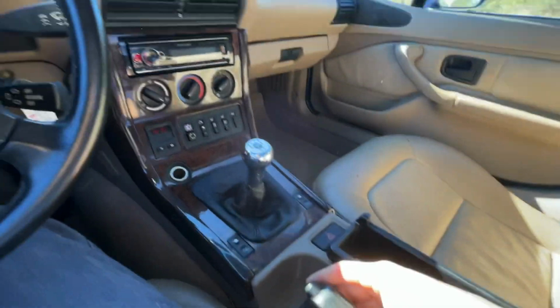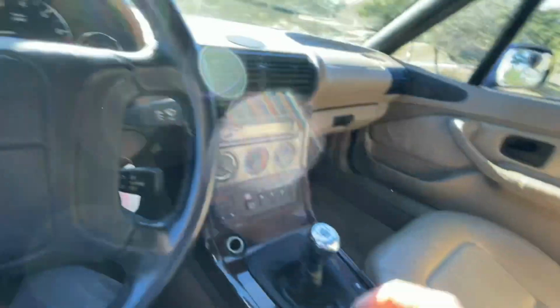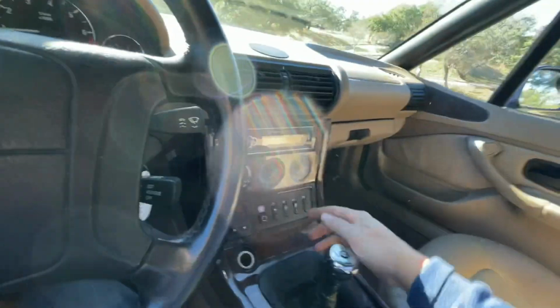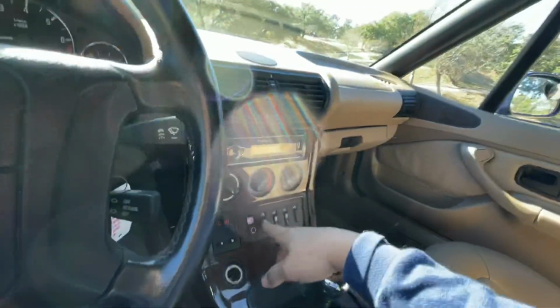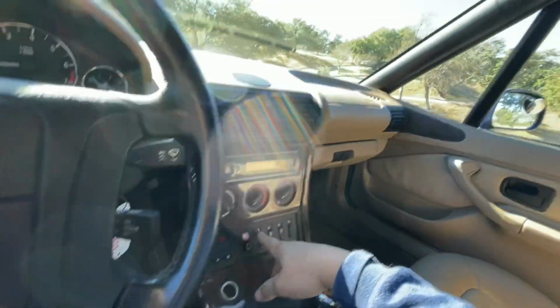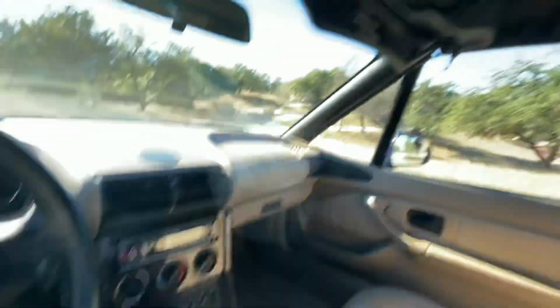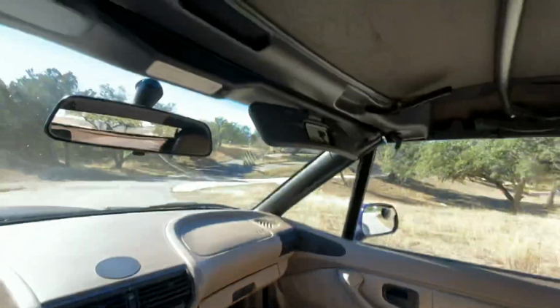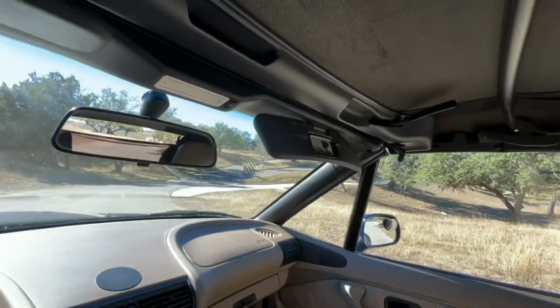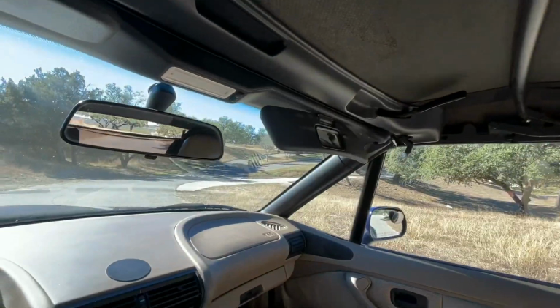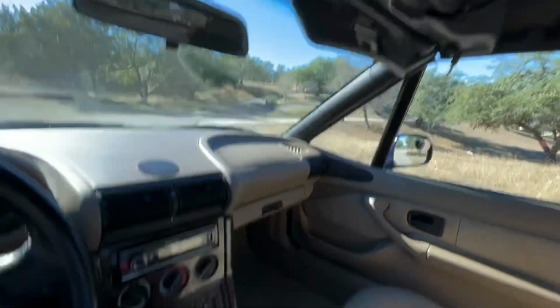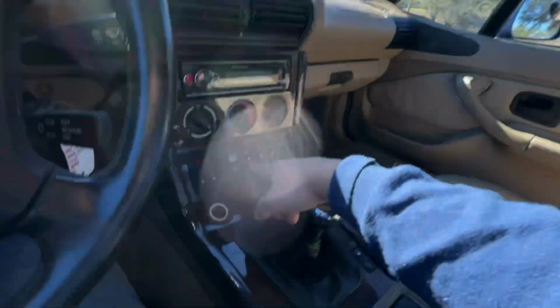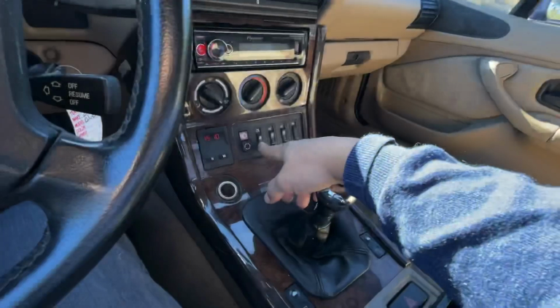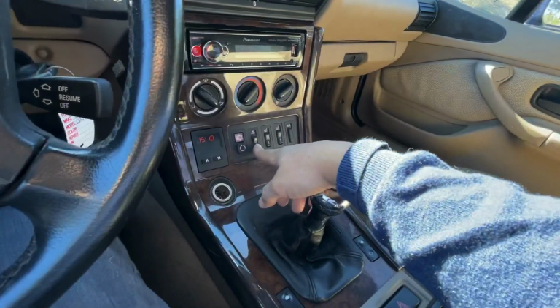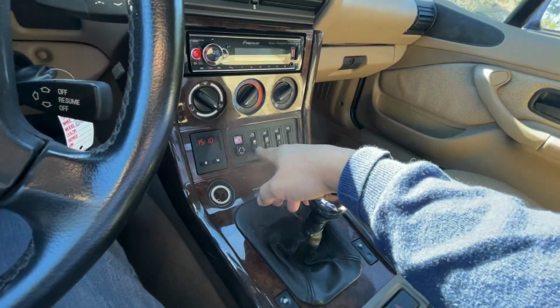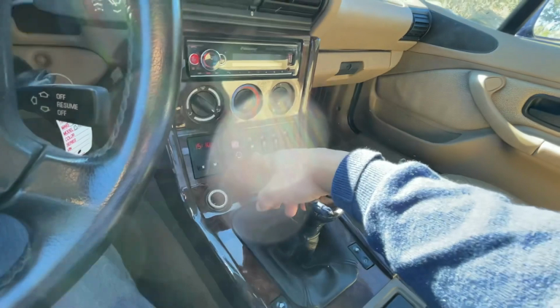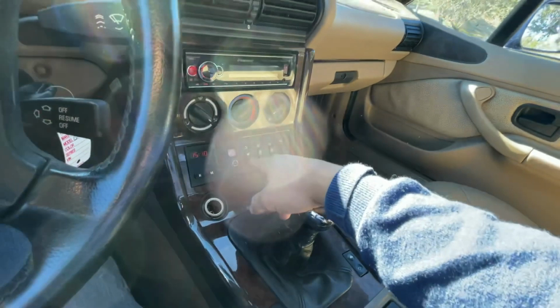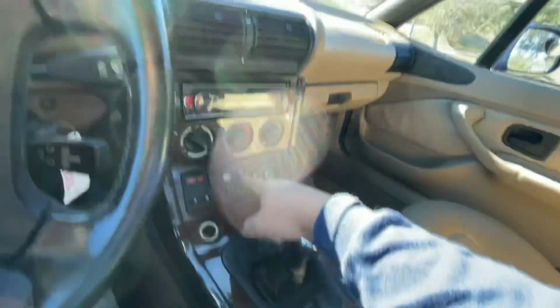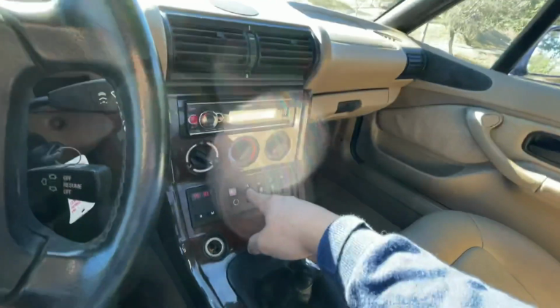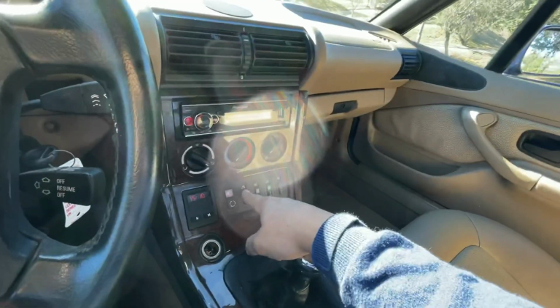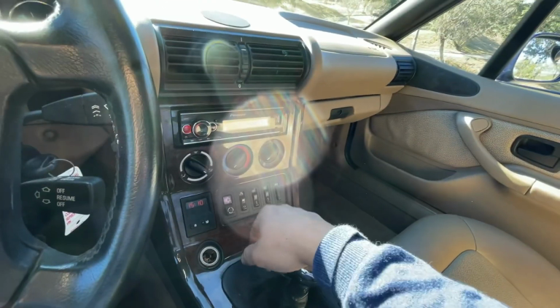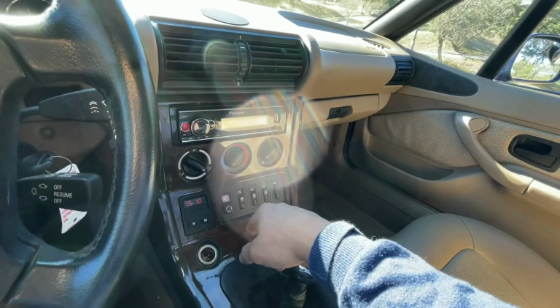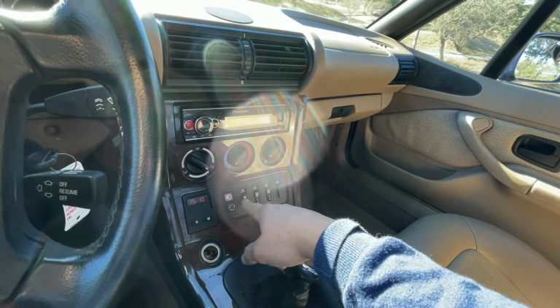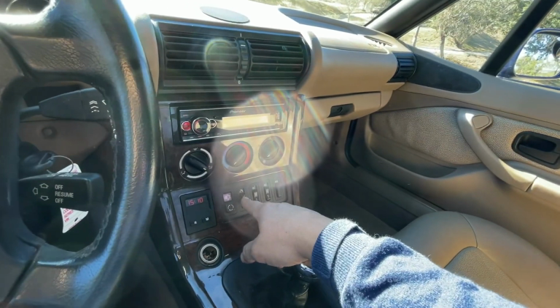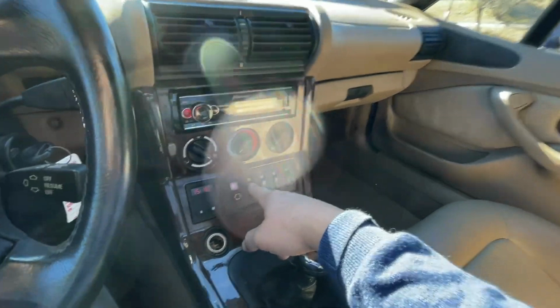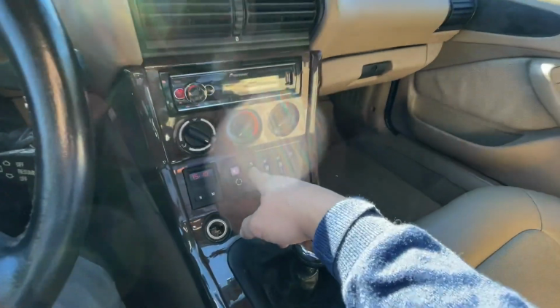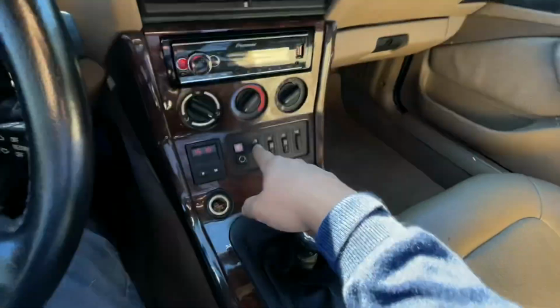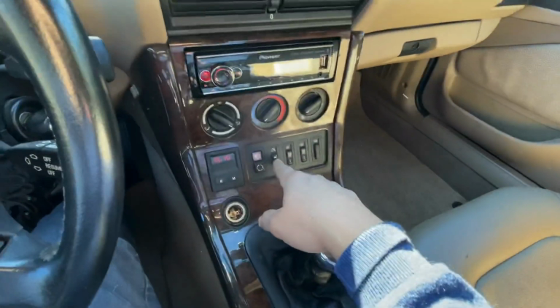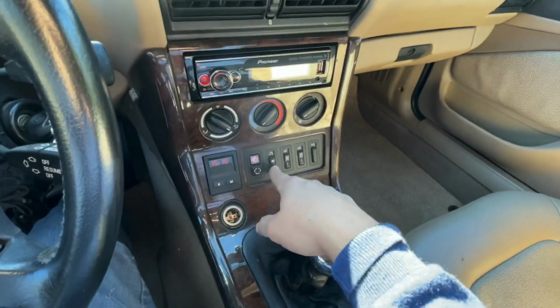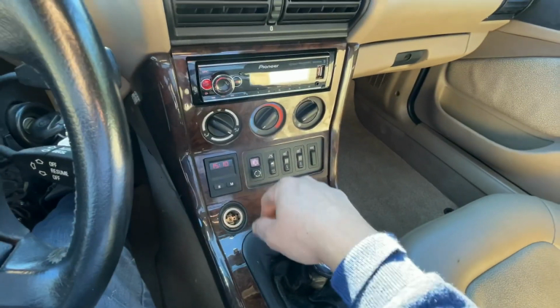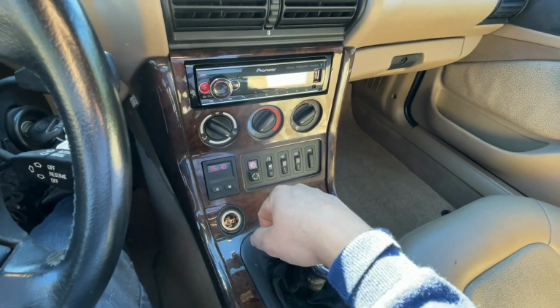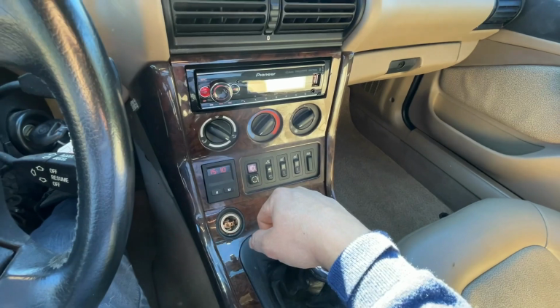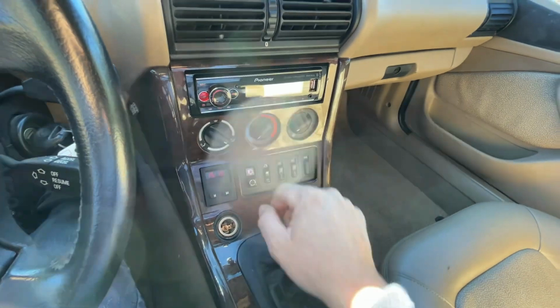The power top does not work — it has to be opened manually, but it does show to have been a power top.